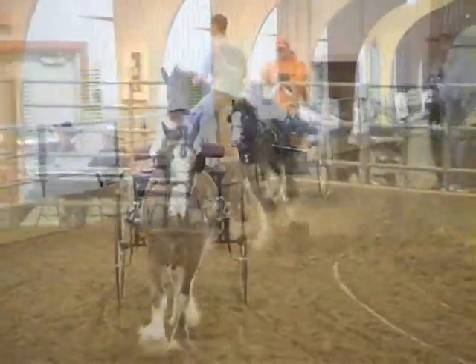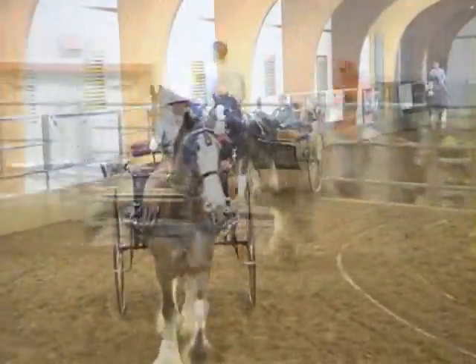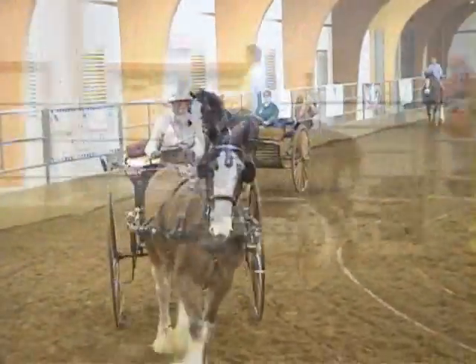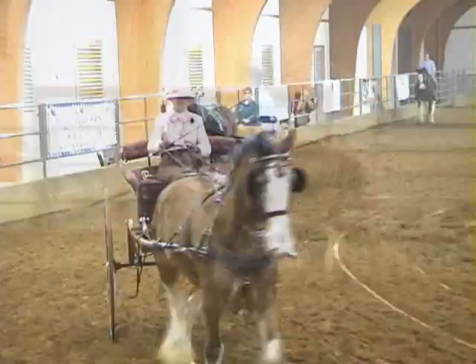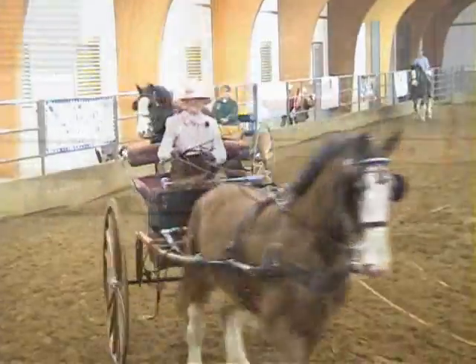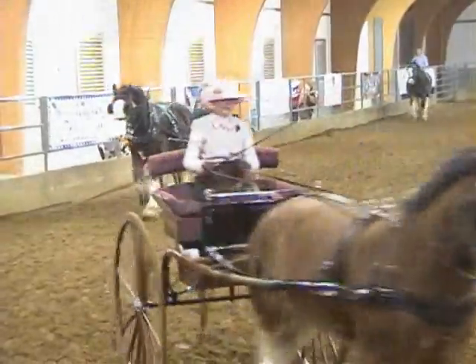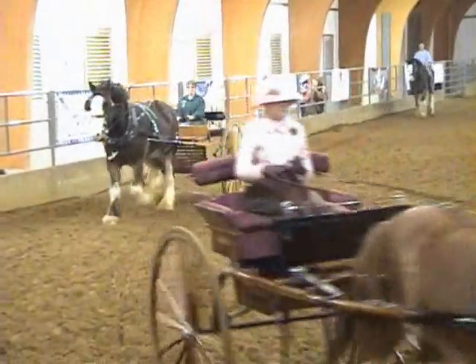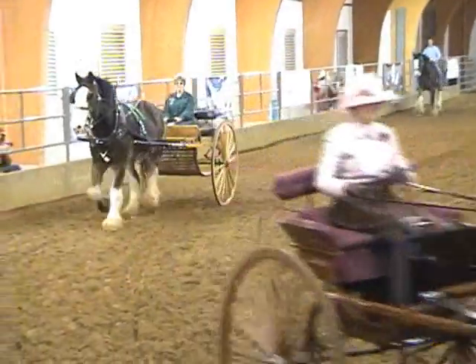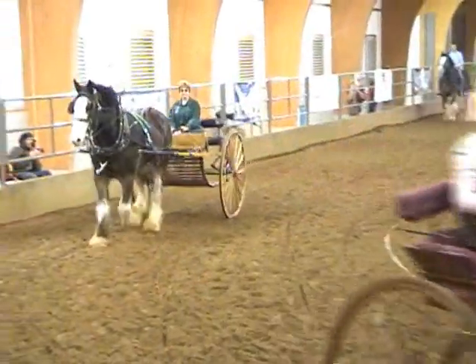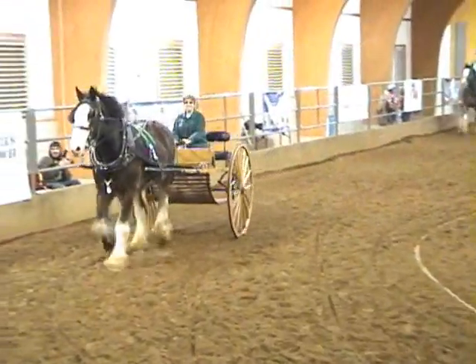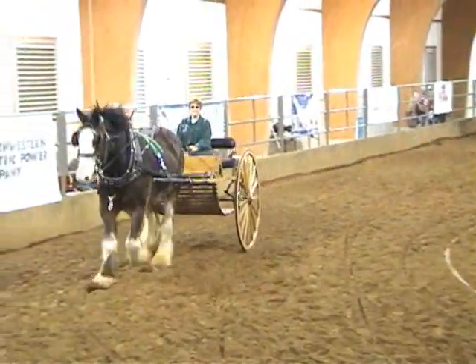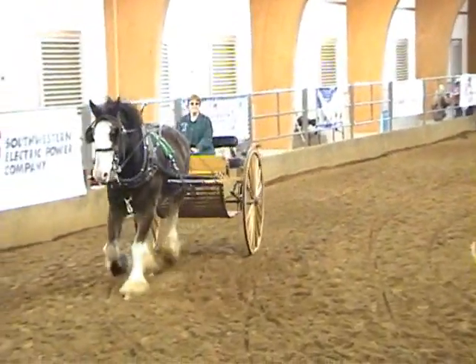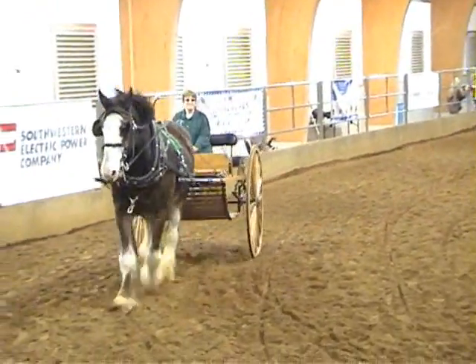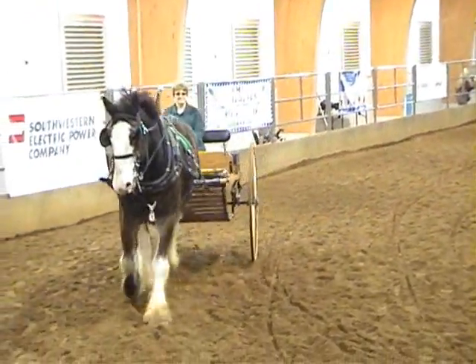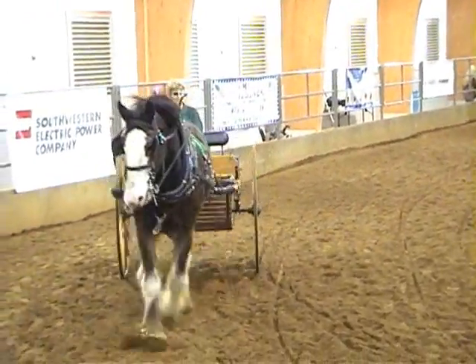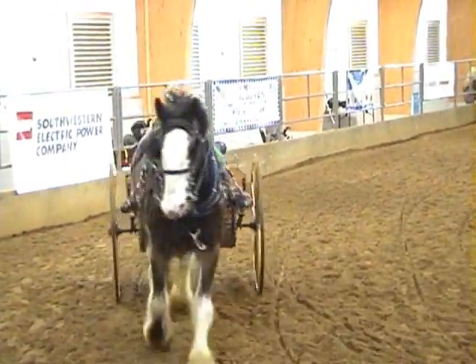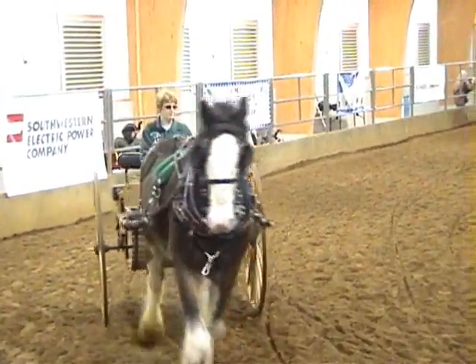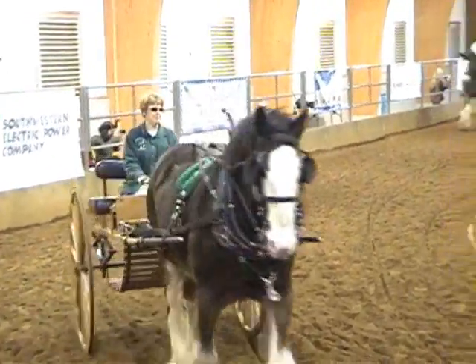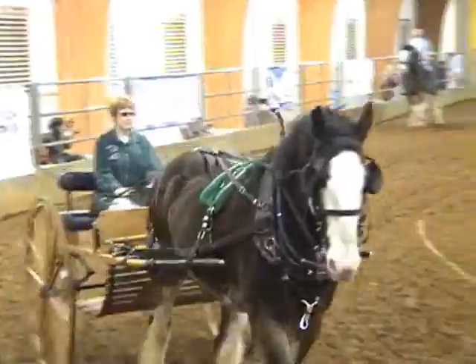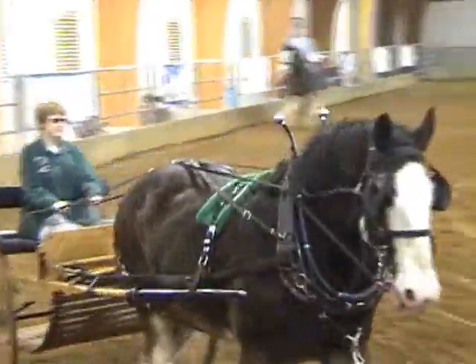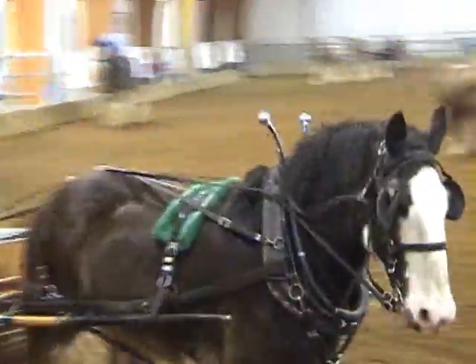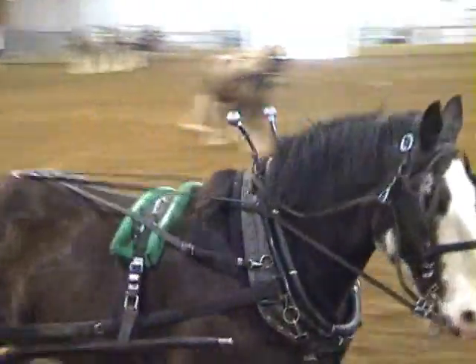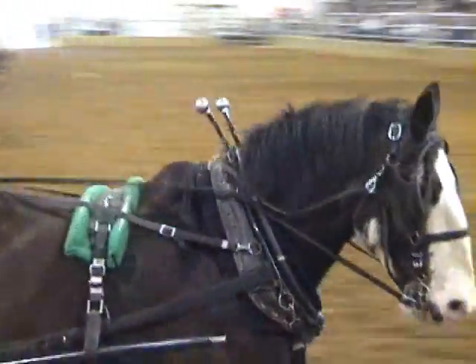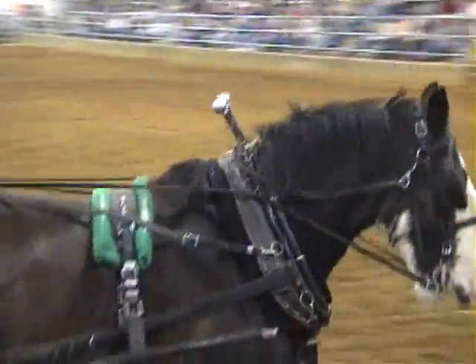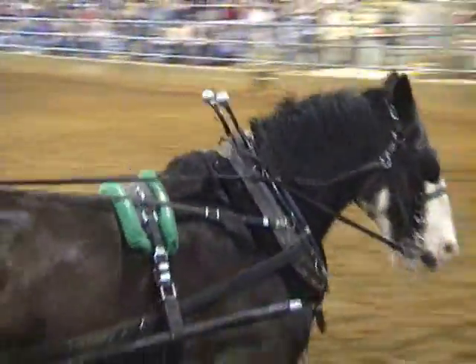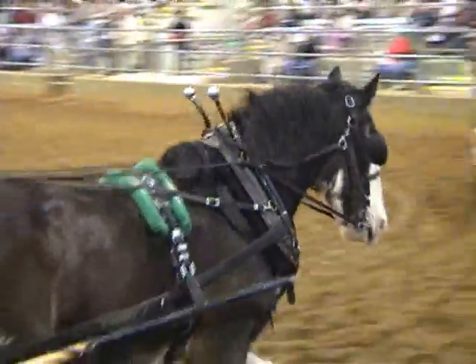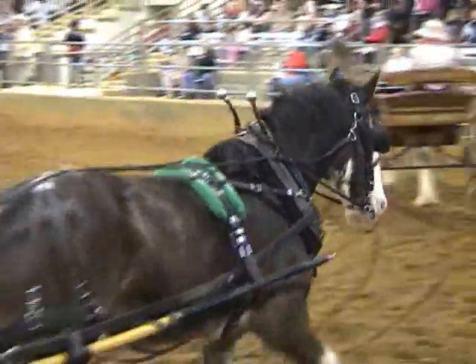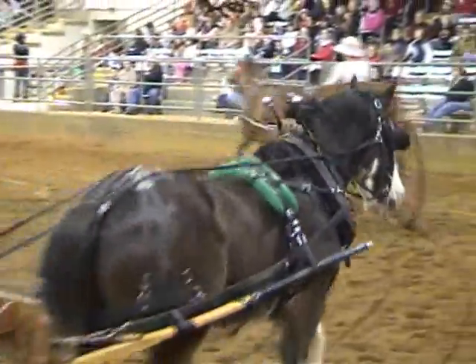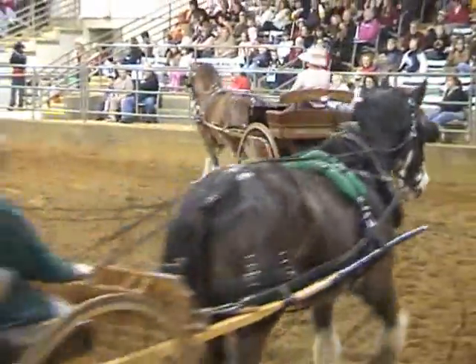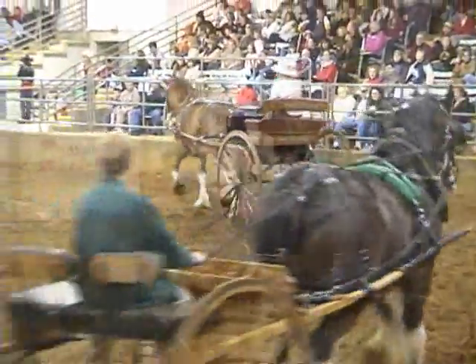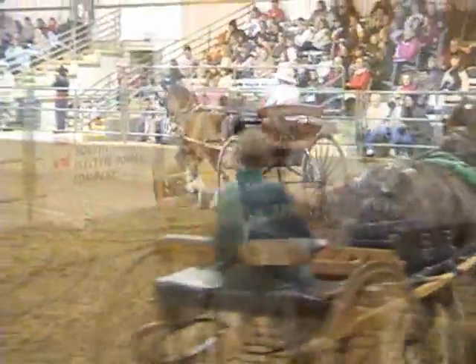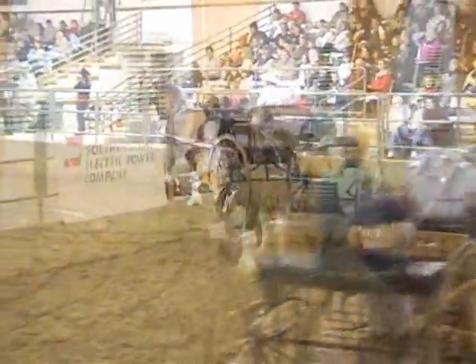Heavy drafts are impressive. The average Belgian weighs about 1,750 to 2,000 pounds and stands 15.5 to 17 hands. The colors are testament to their Belgian gold today.